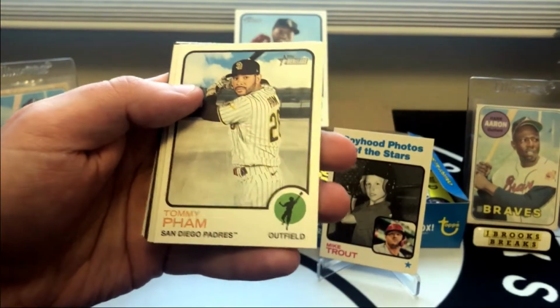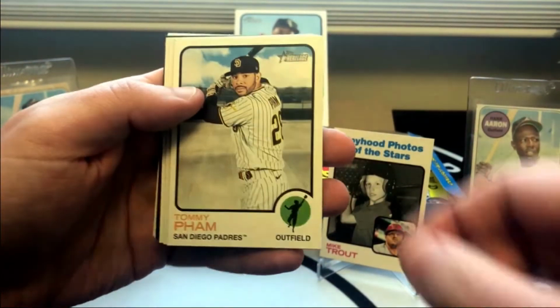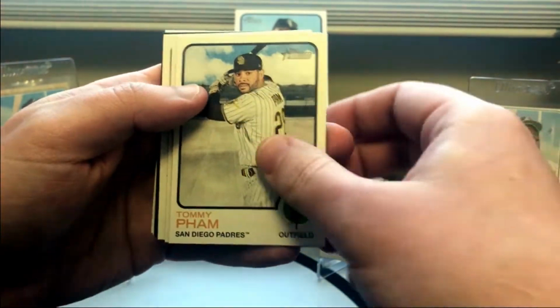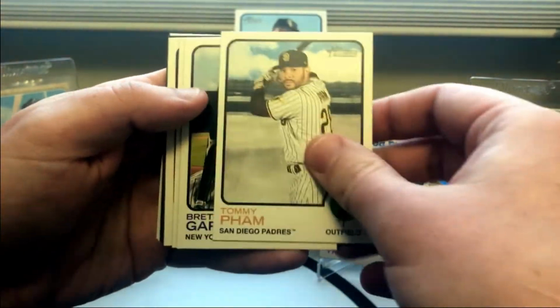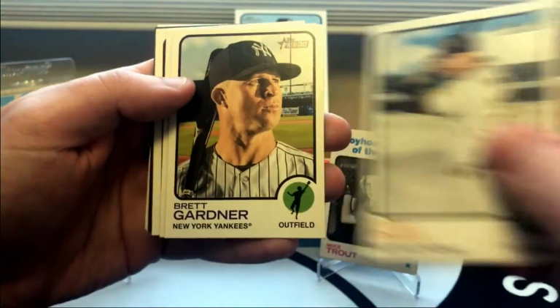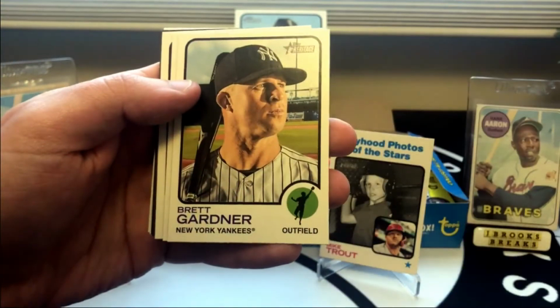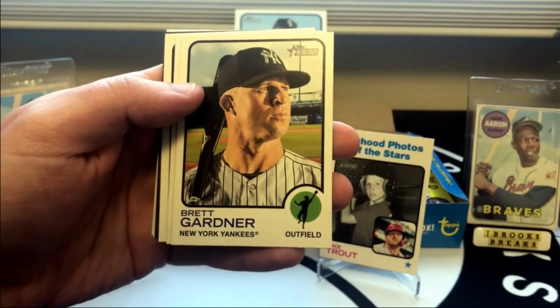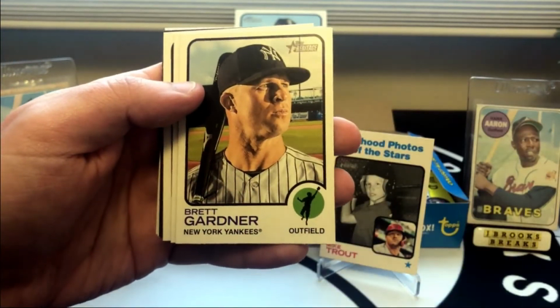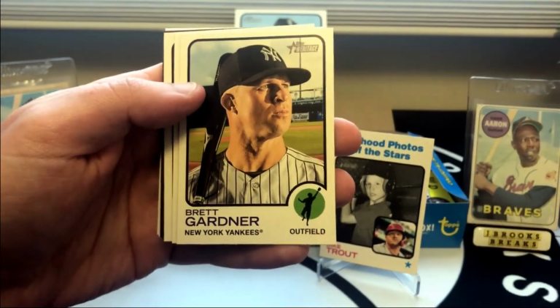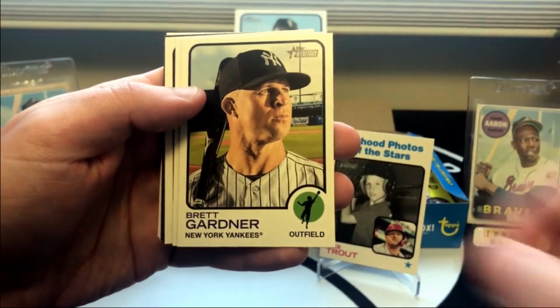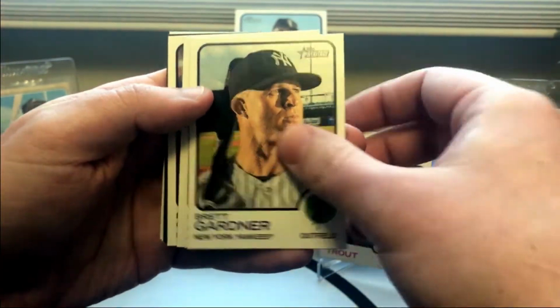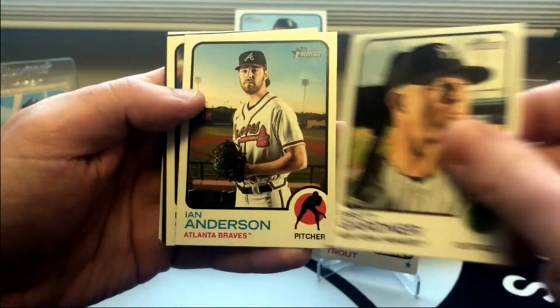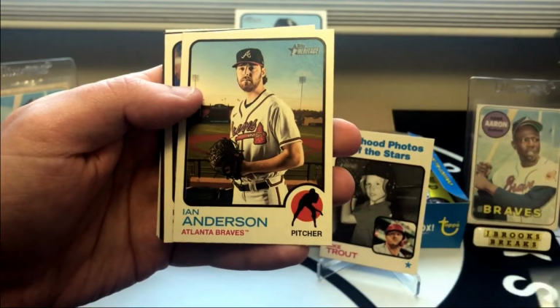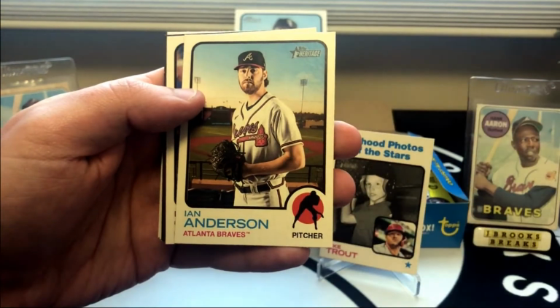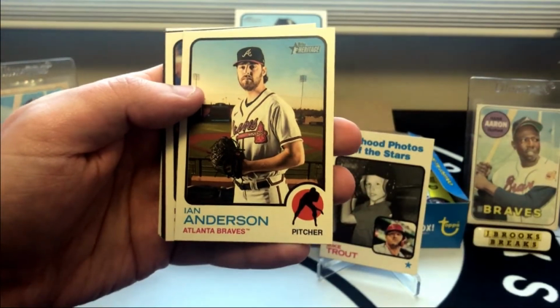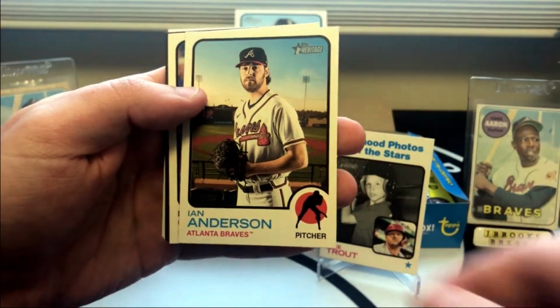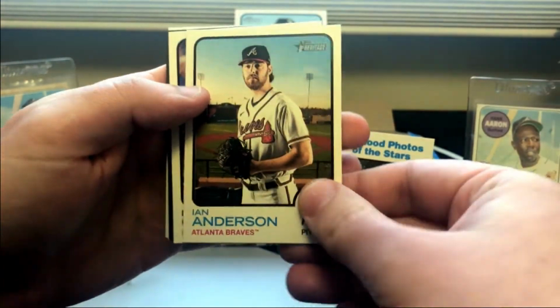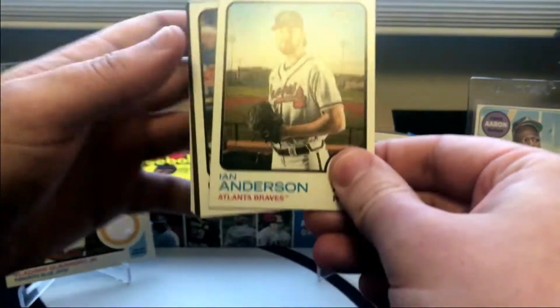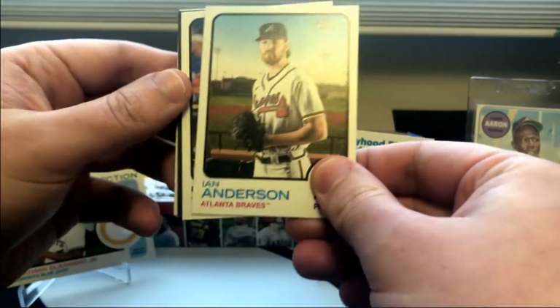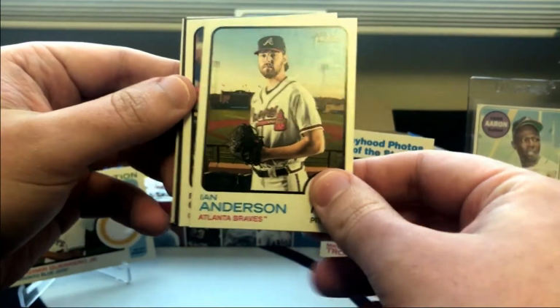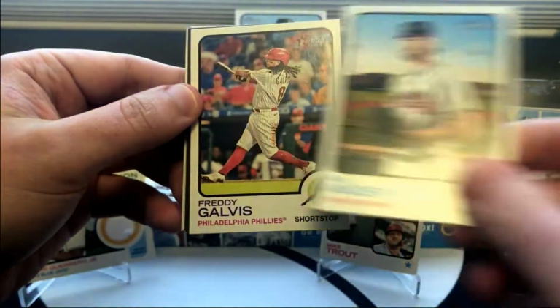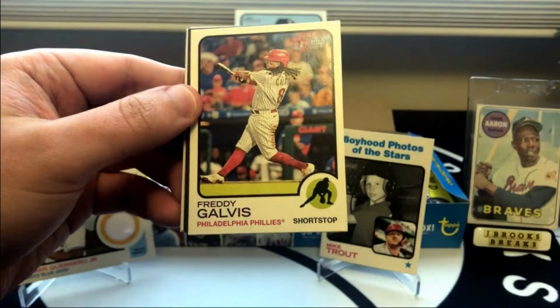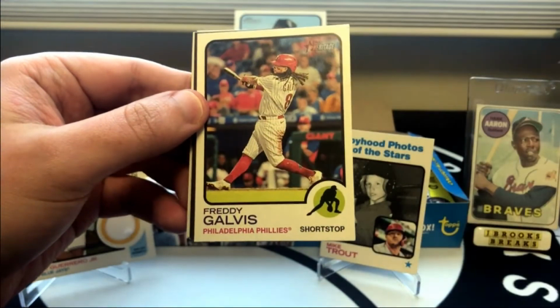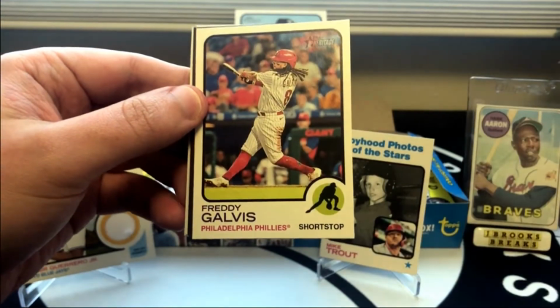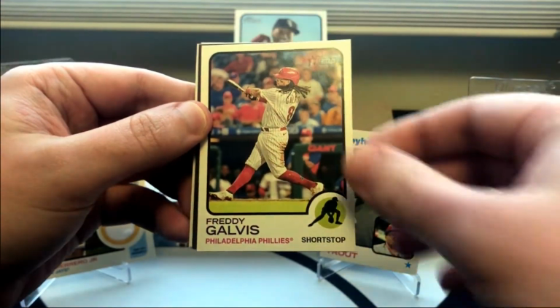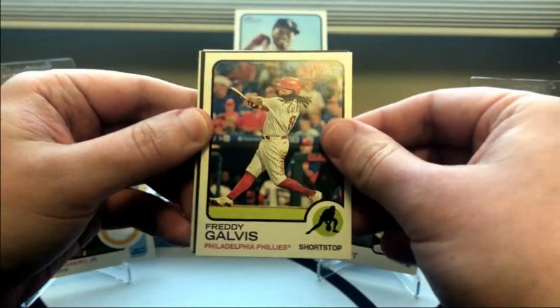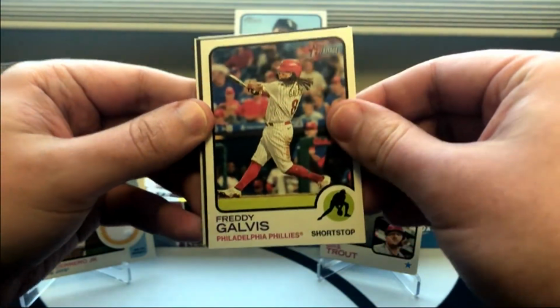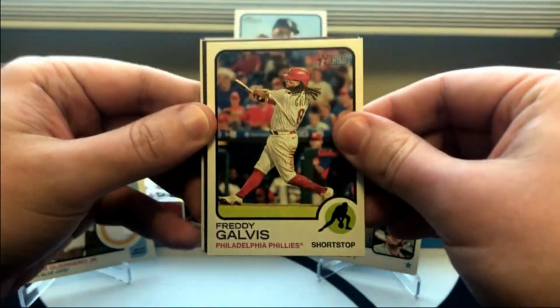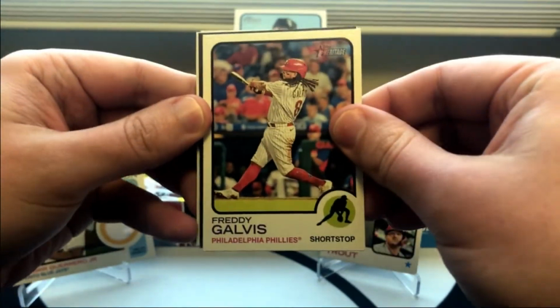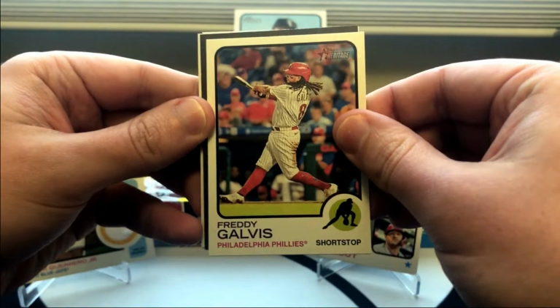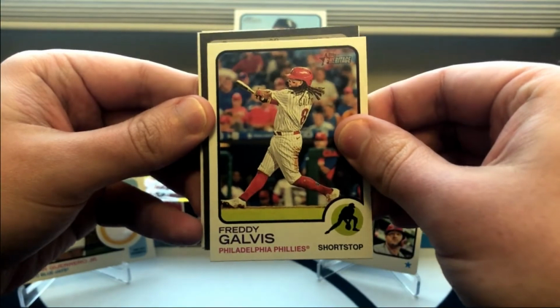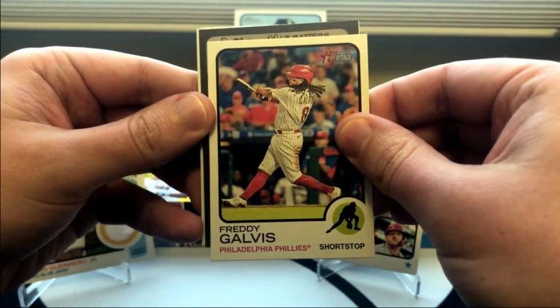Tommy Pham. There's my guy Ian Anderson. Freddie Galvis. Looks like we've got a Chrome or some kind of parallel.